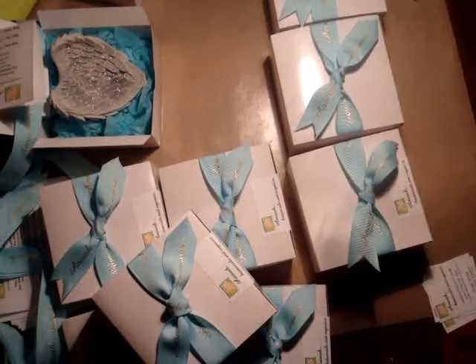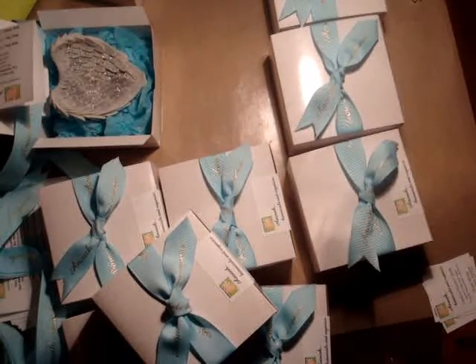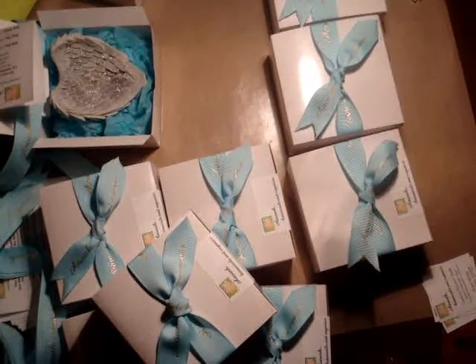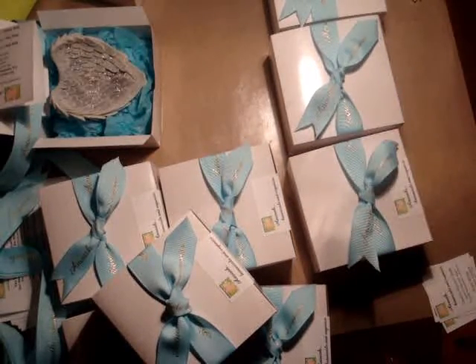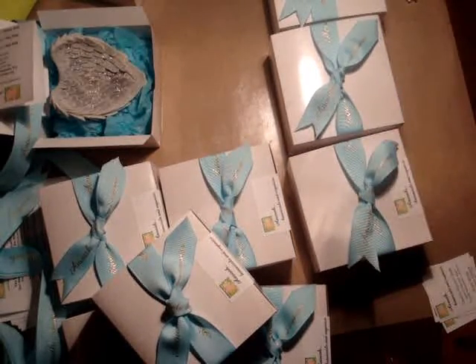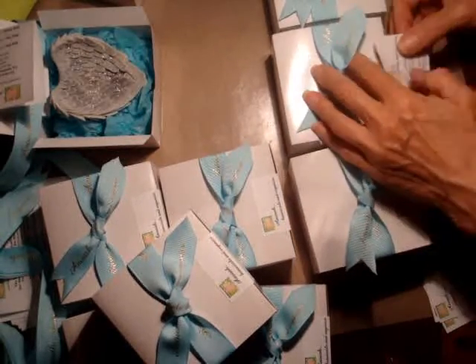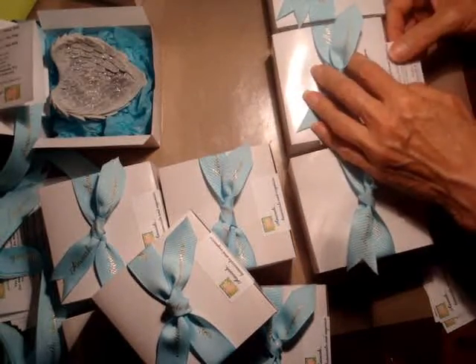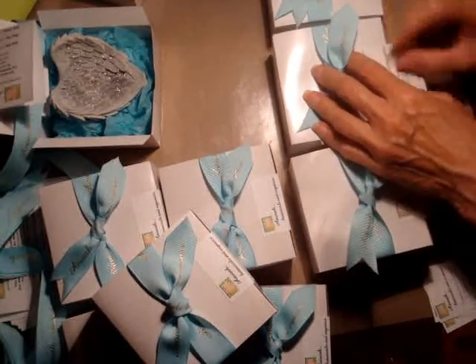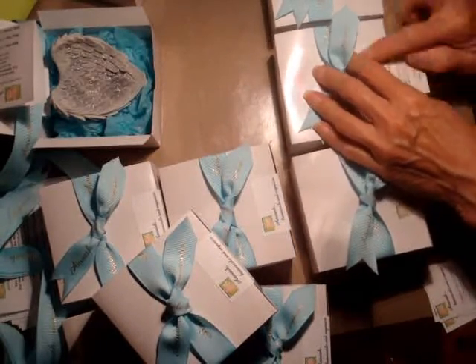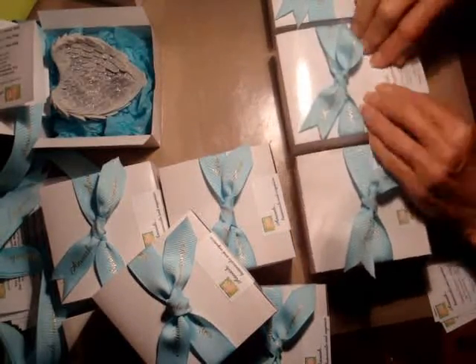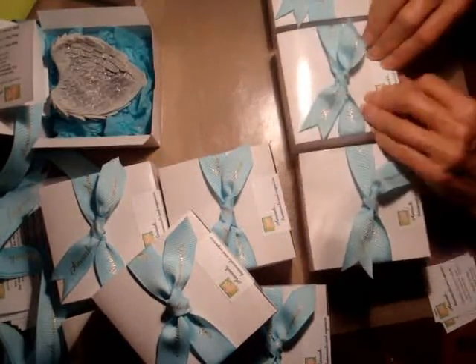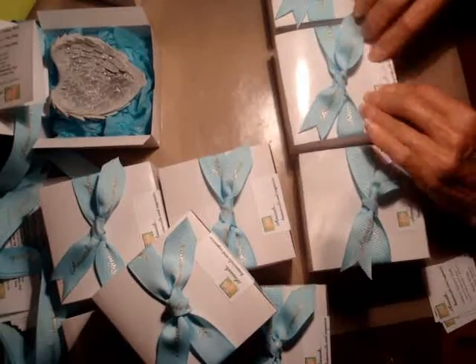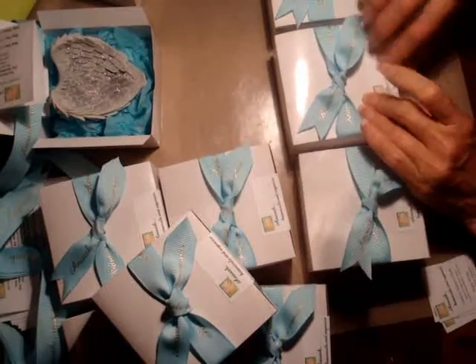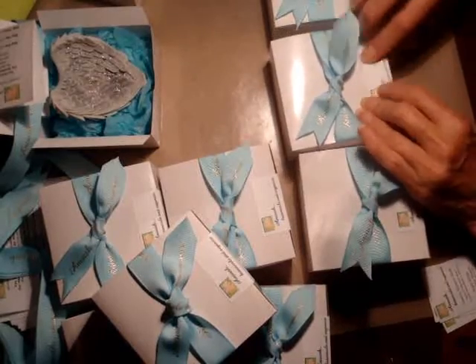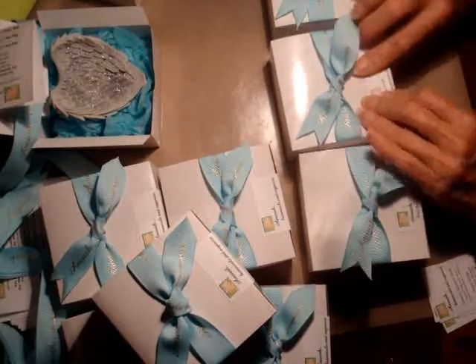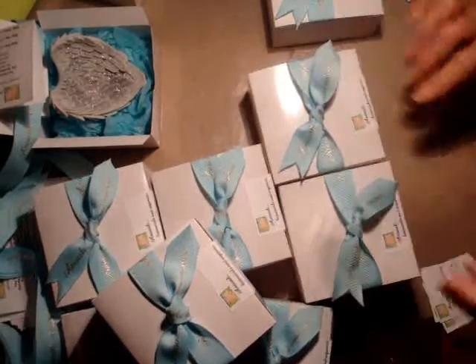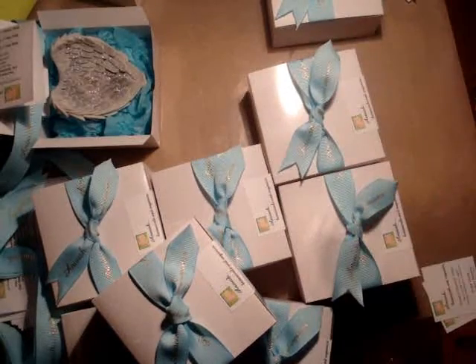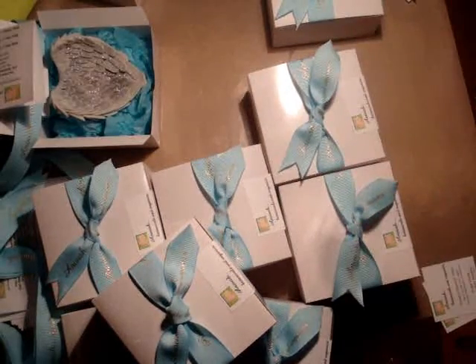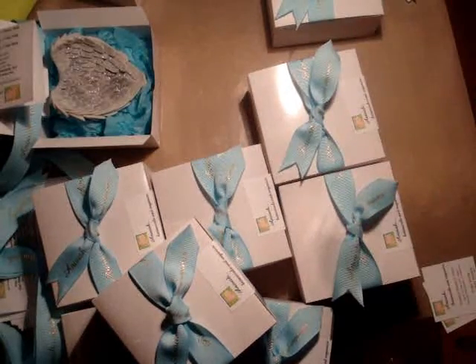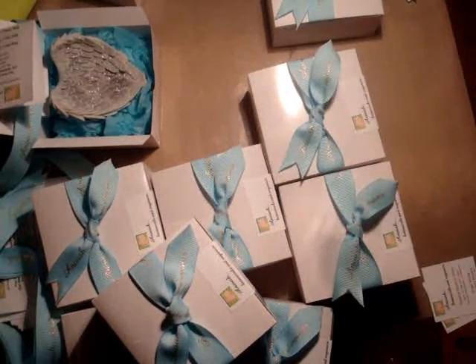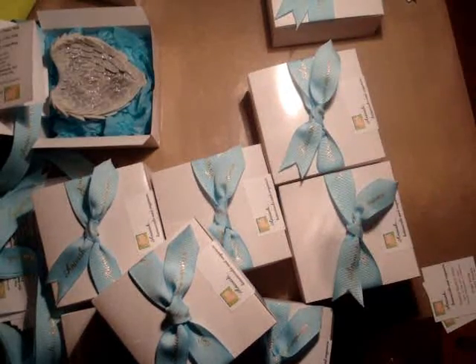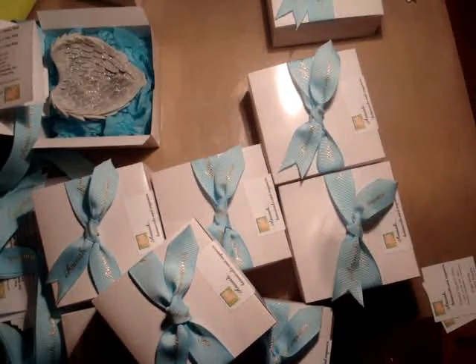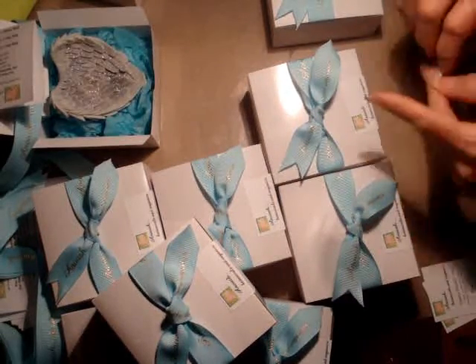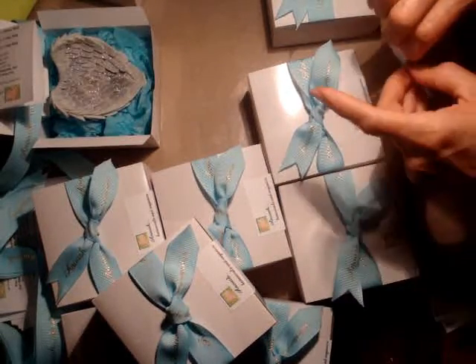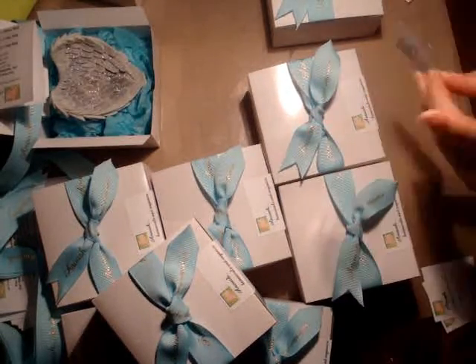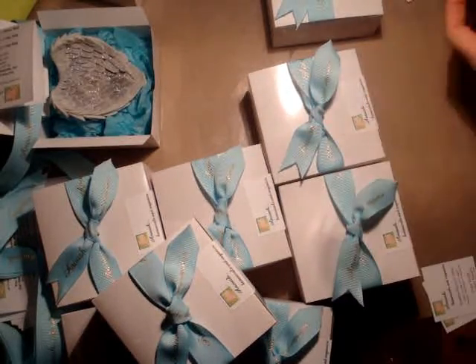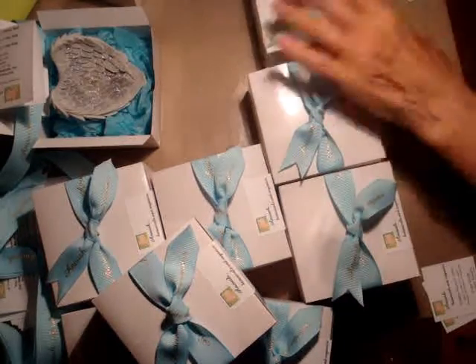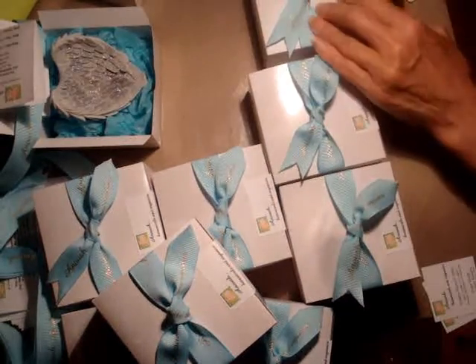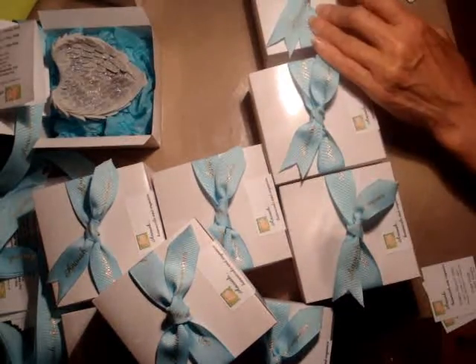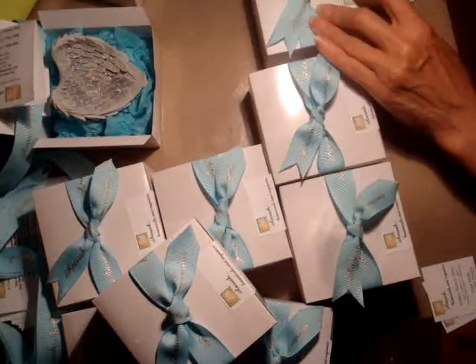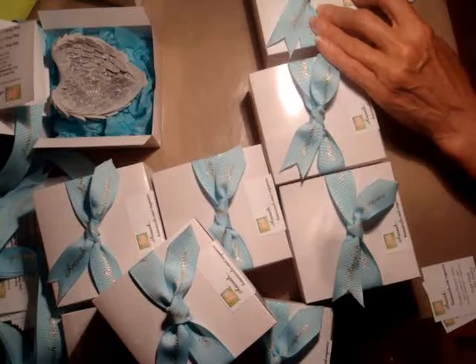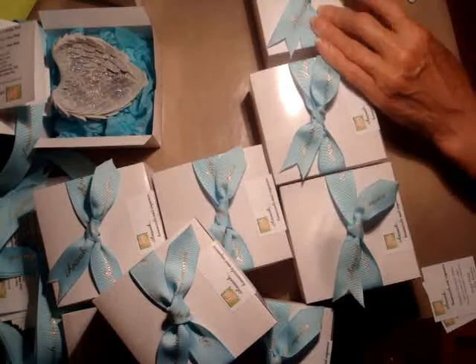And then here you can see we put the labels on the outside. Perfect for gifting and ready for retail, either way.